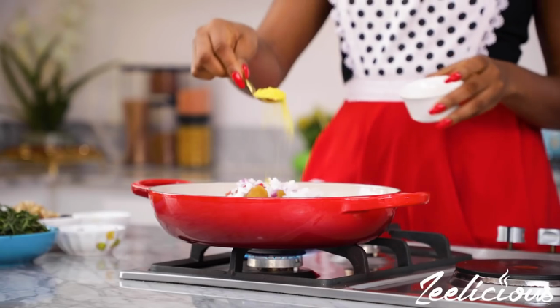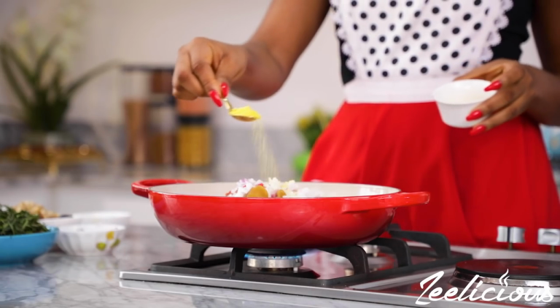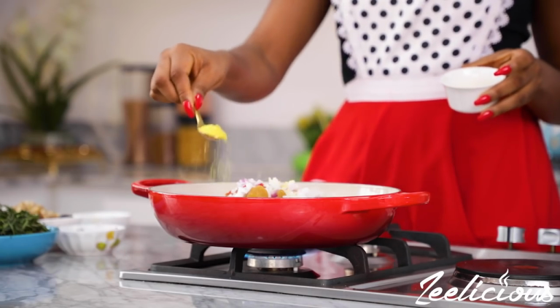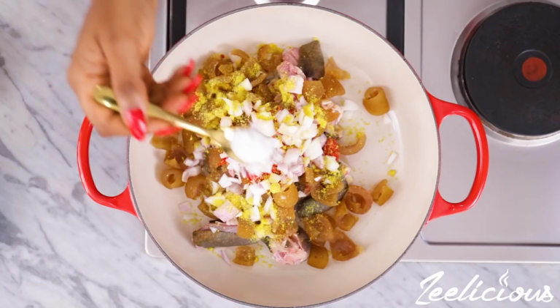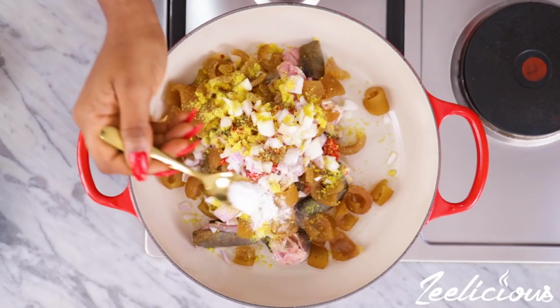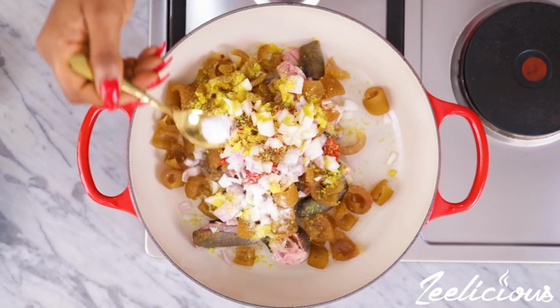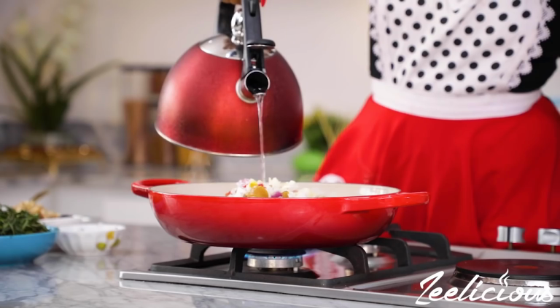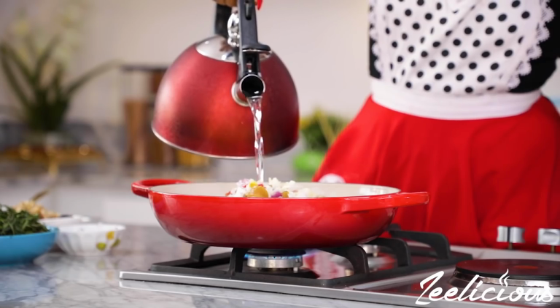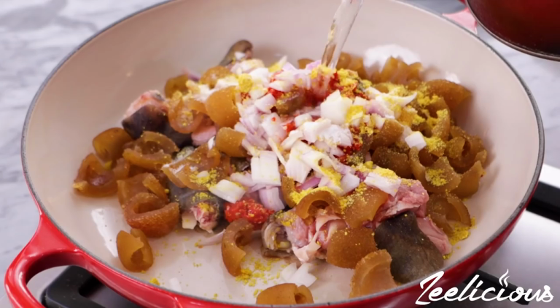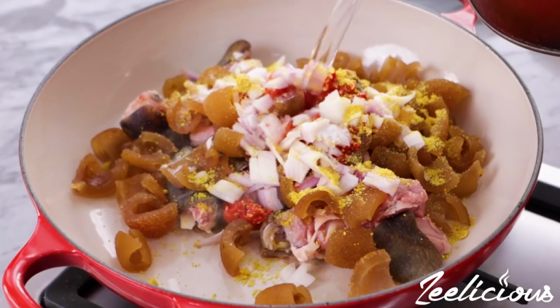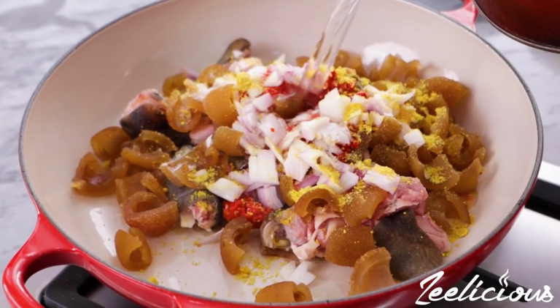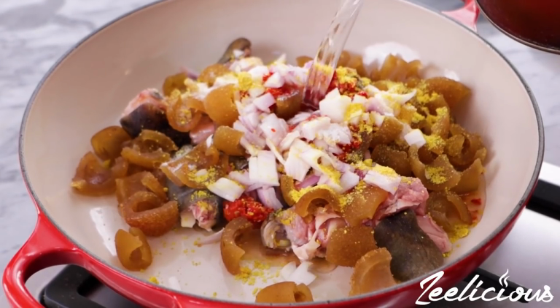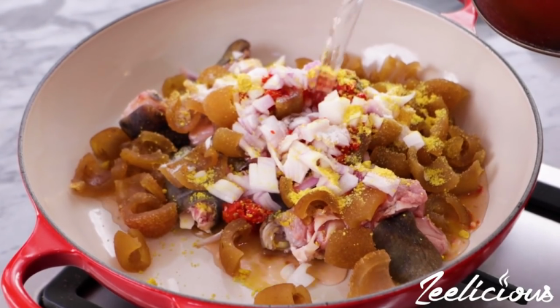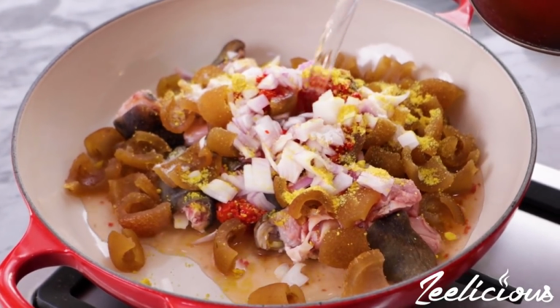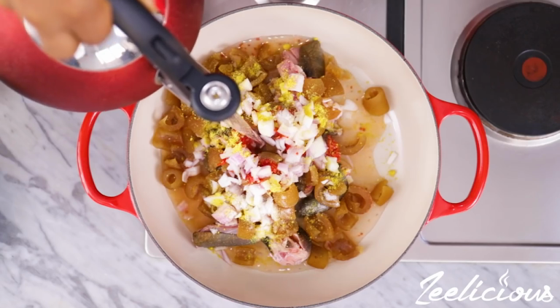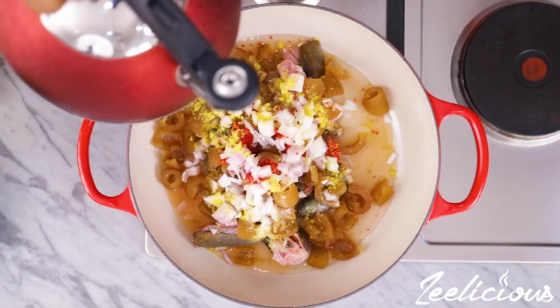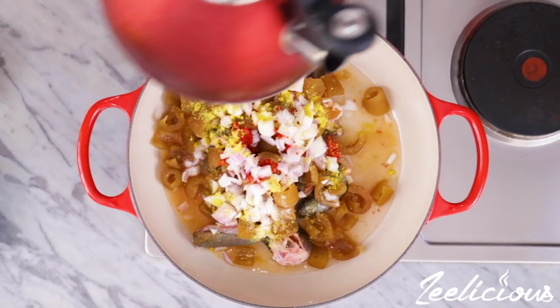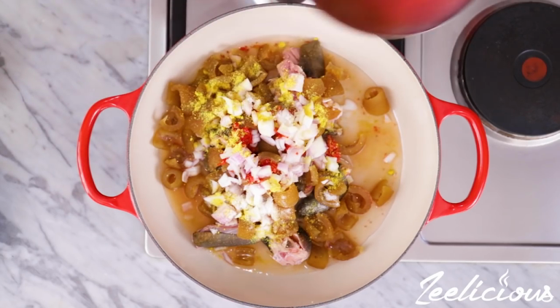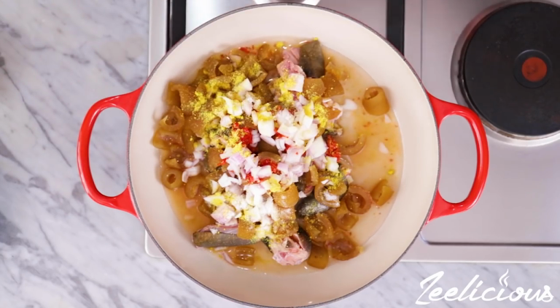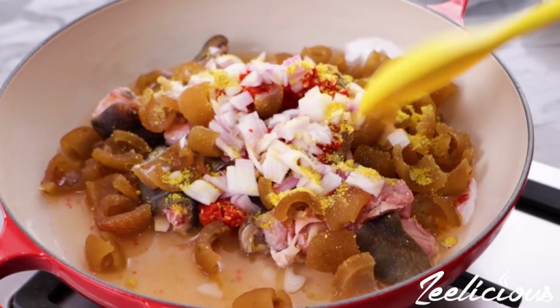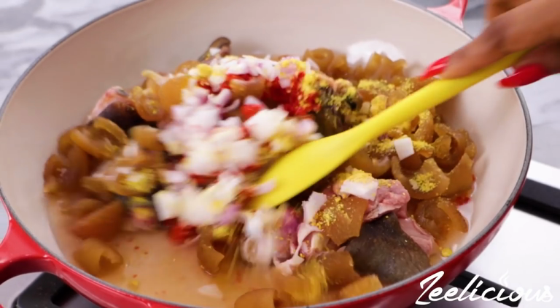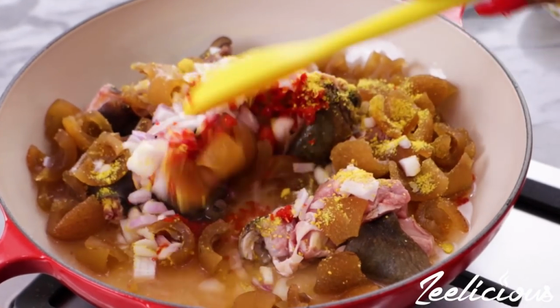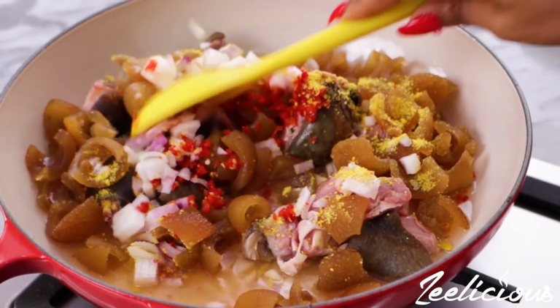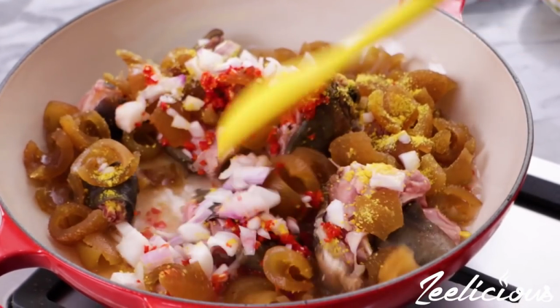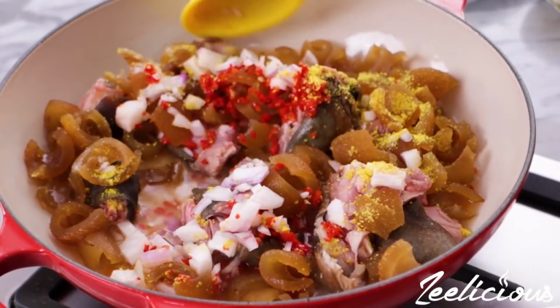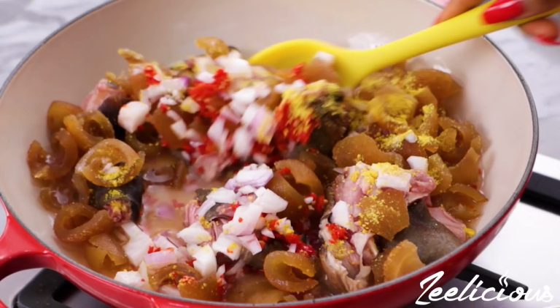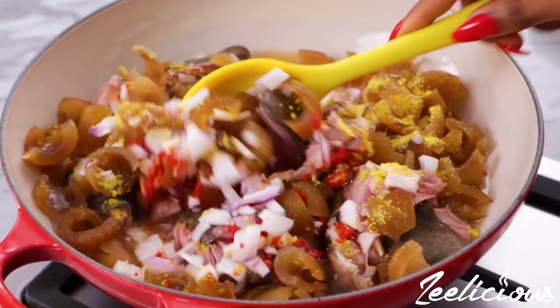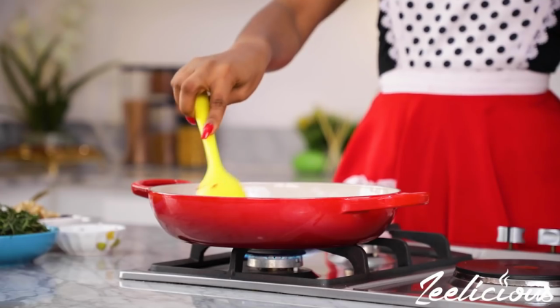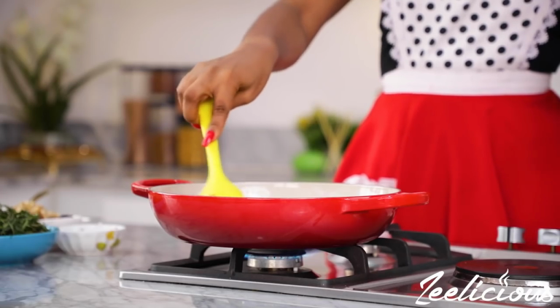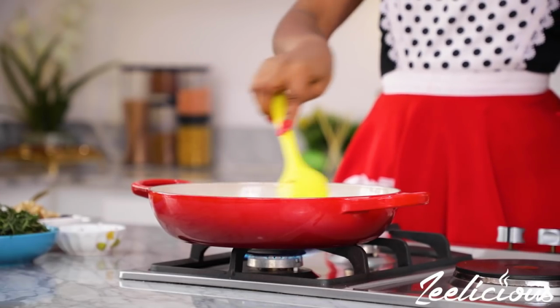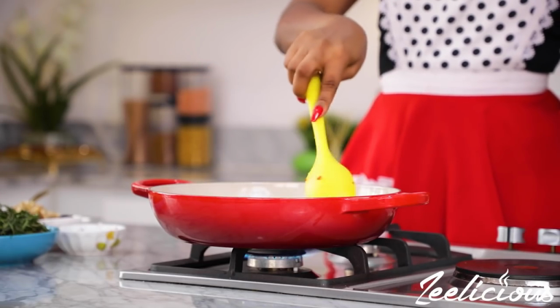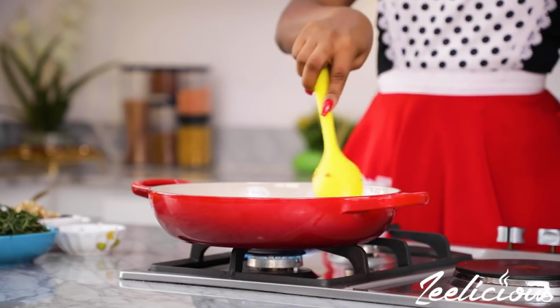Then add enough water to cook the meat through. Mix everything to combine, cover the pot, and leave to cook until it is nice and tender.